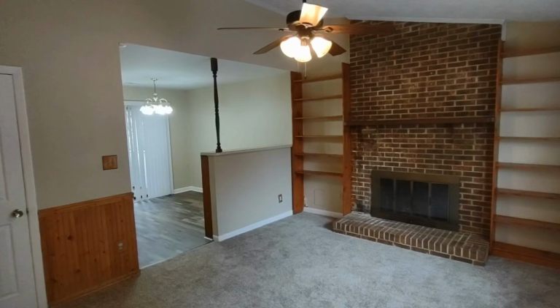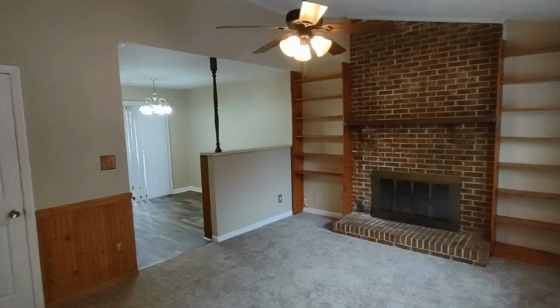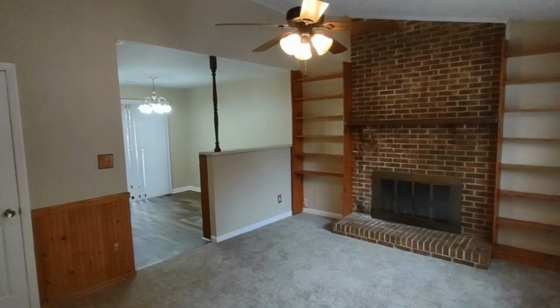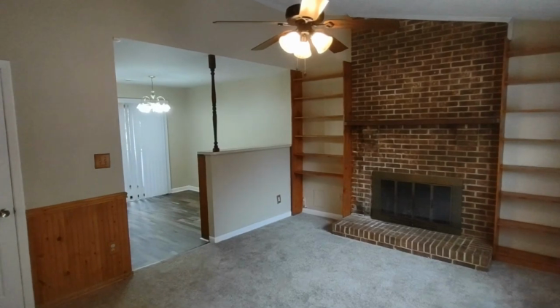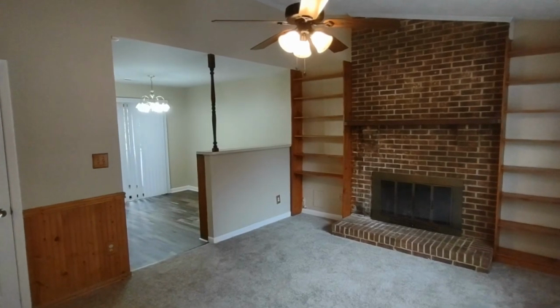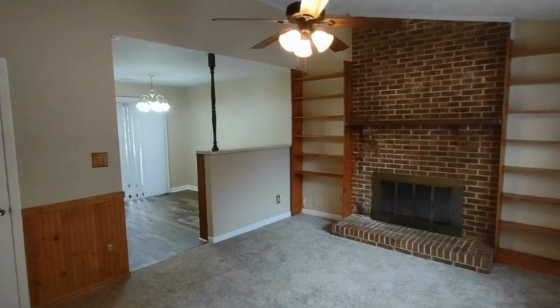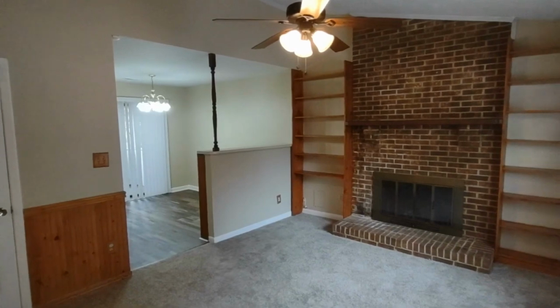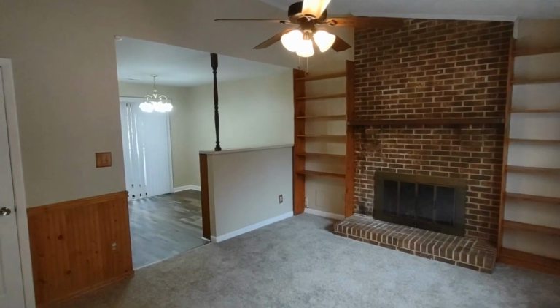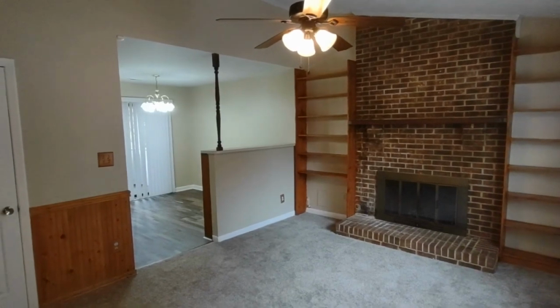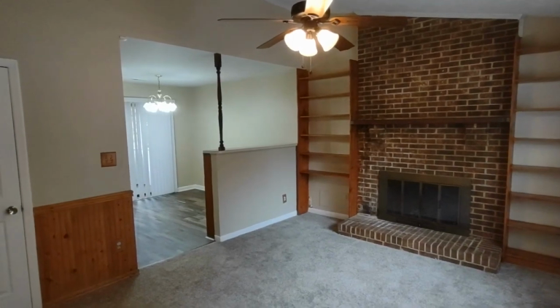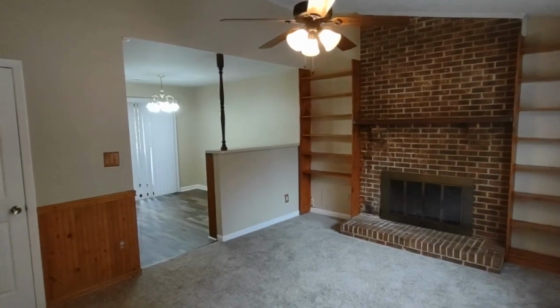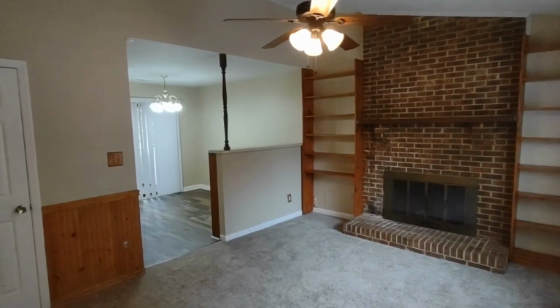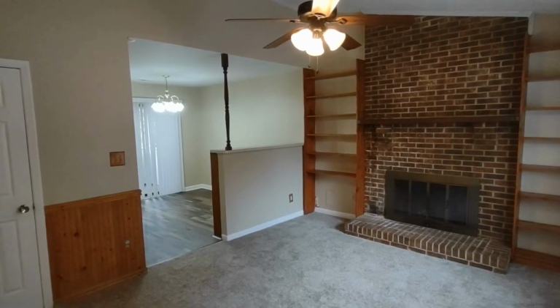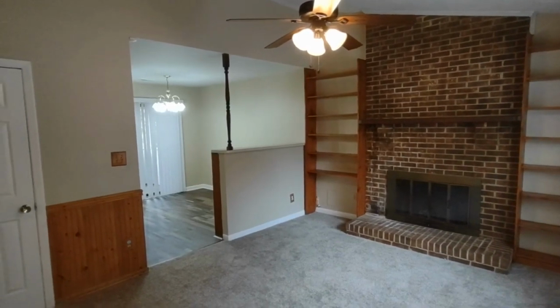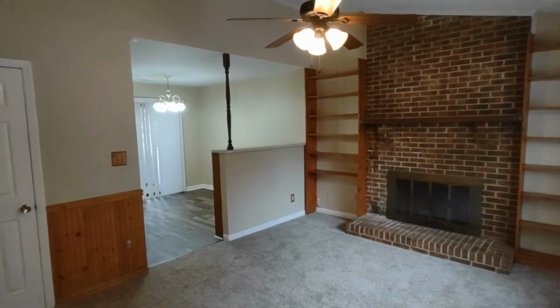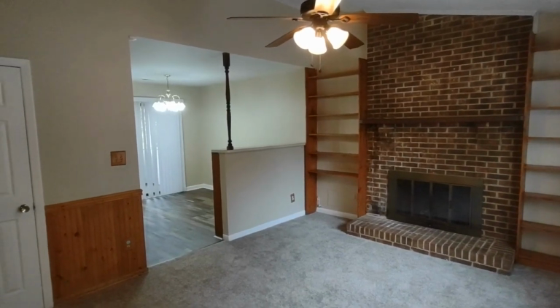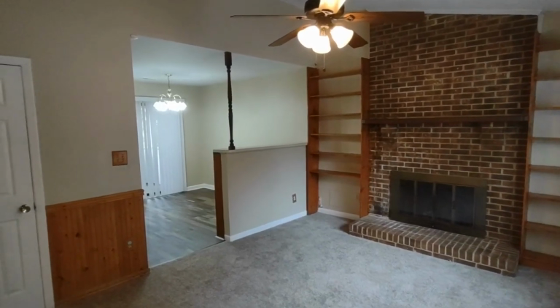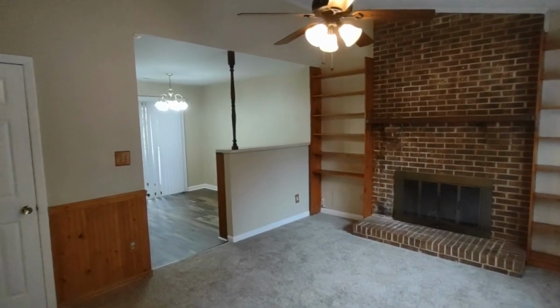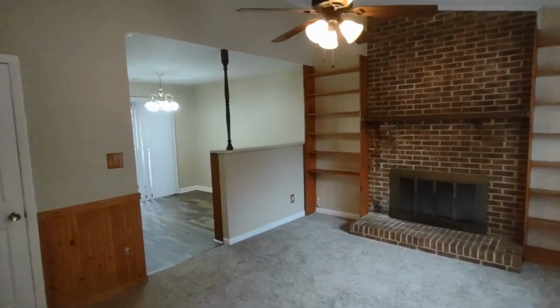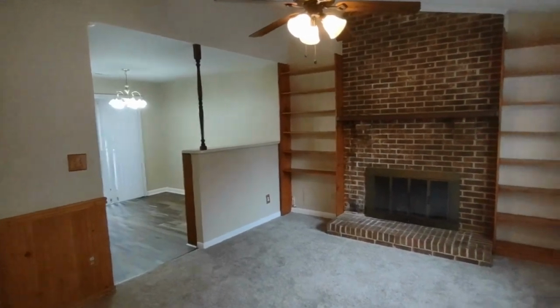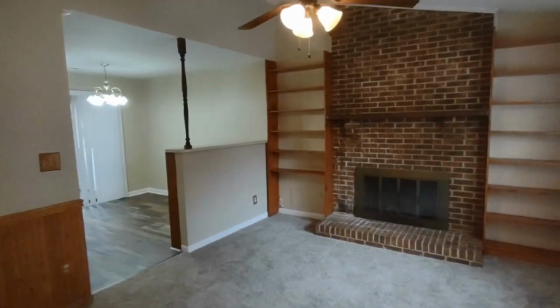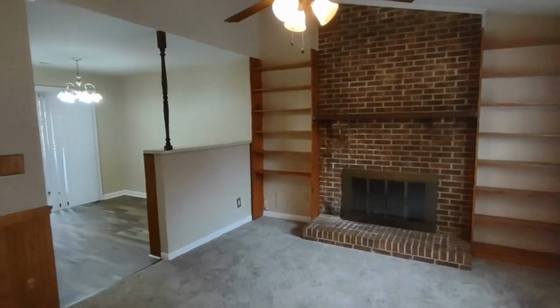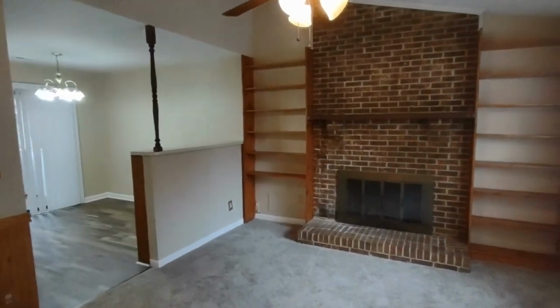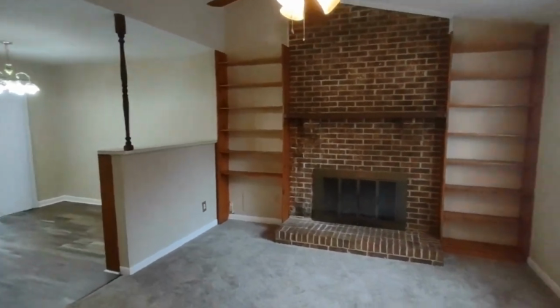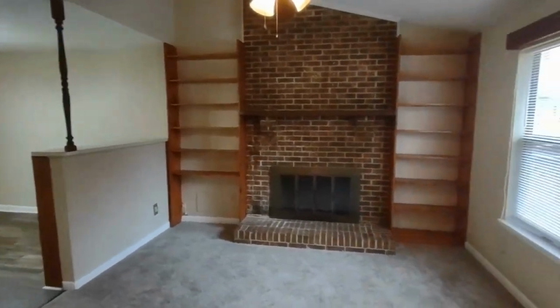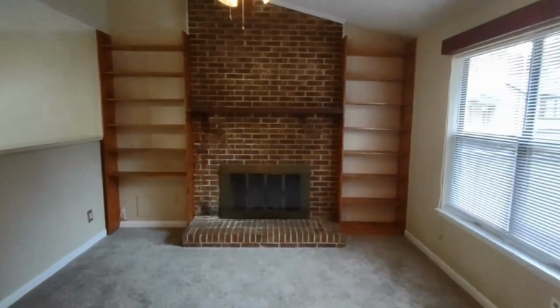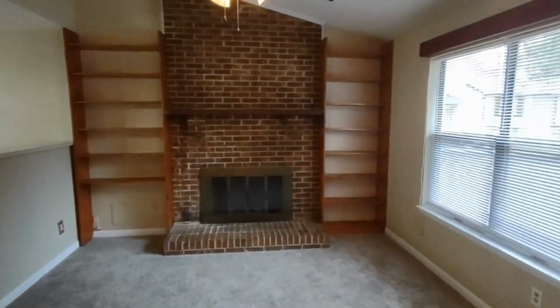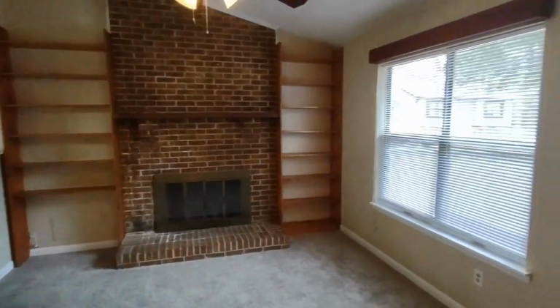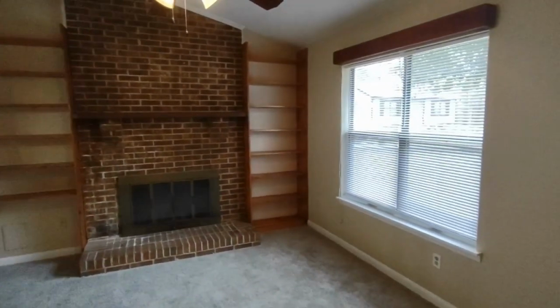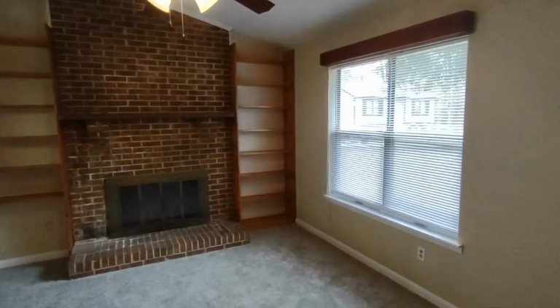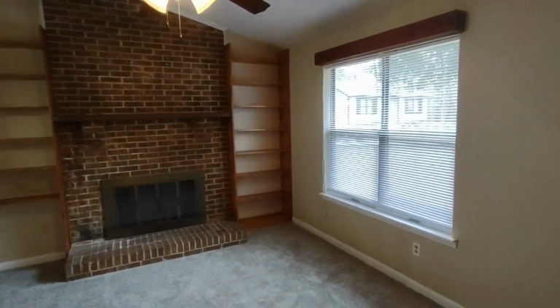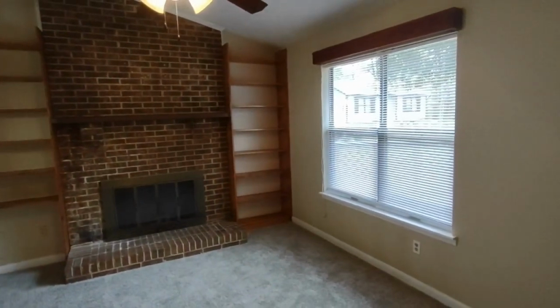Upon entering the home, we enter into the living room area. The living room is complete with ceiling fan, built-in shelving, and large front-facing window.